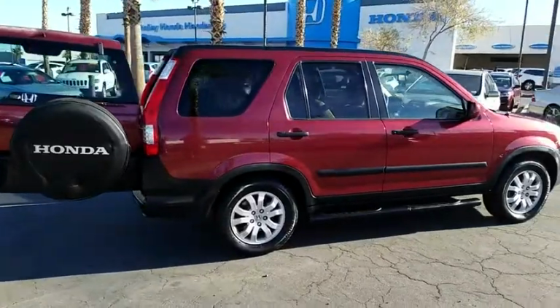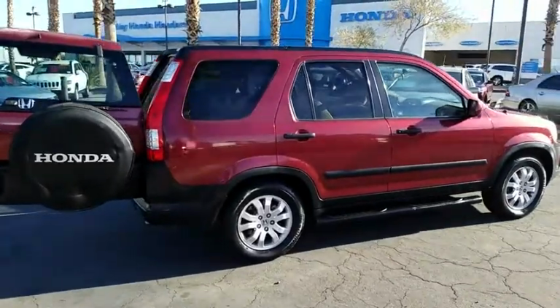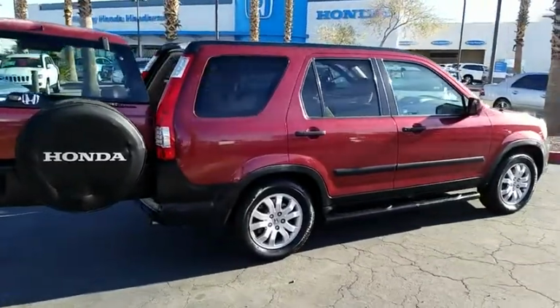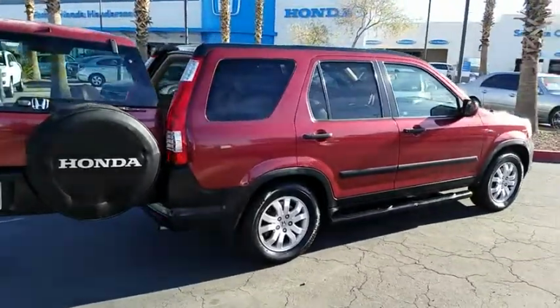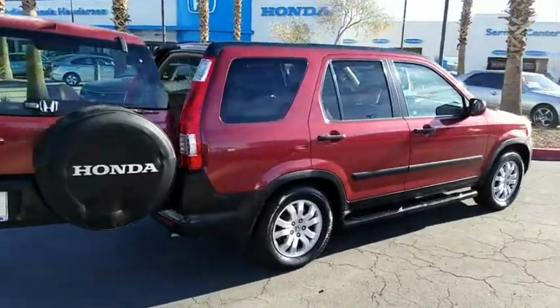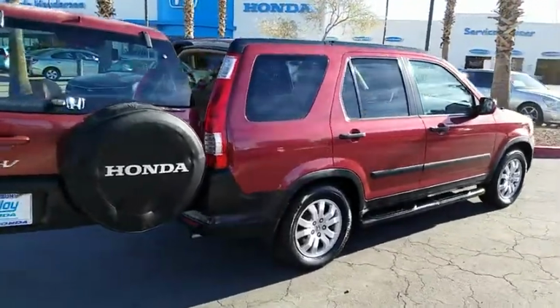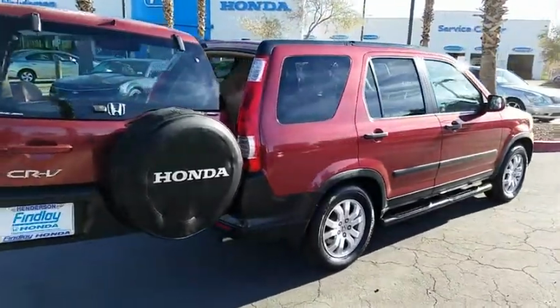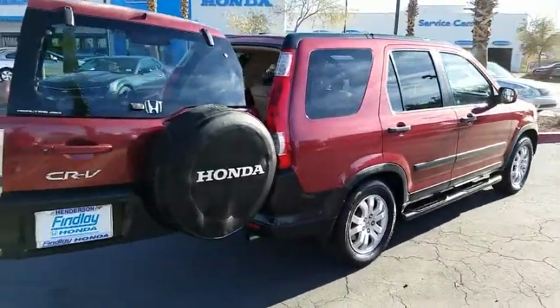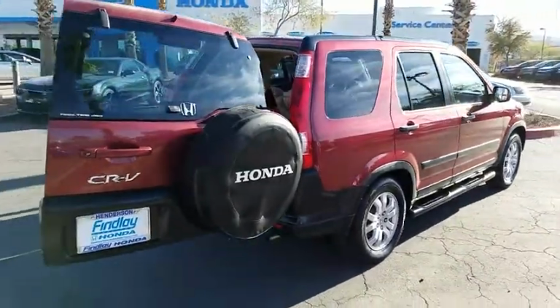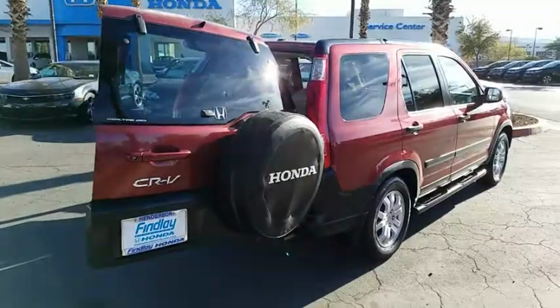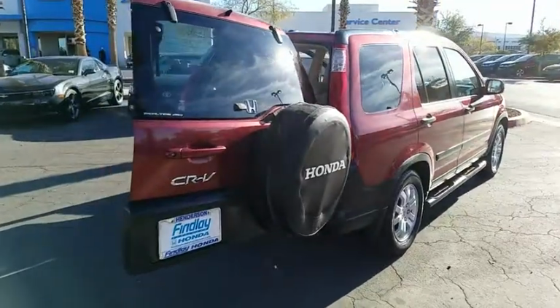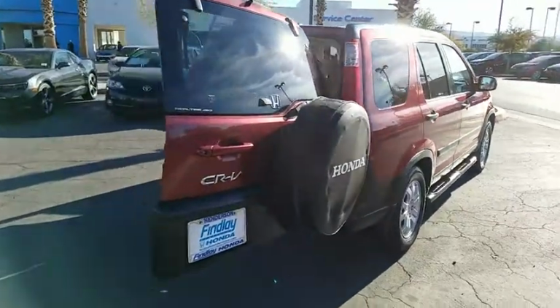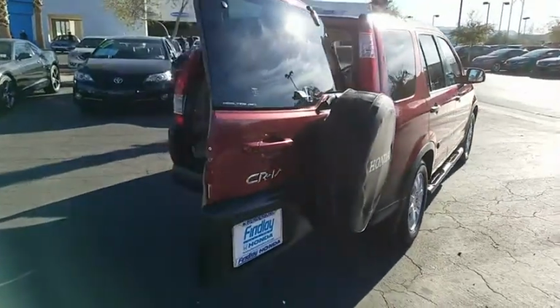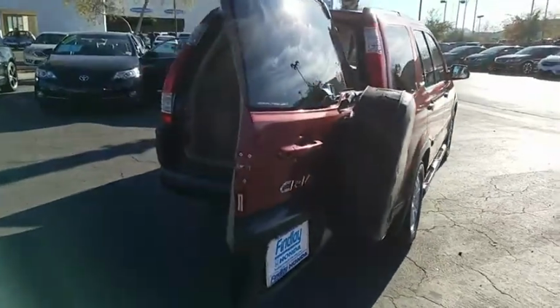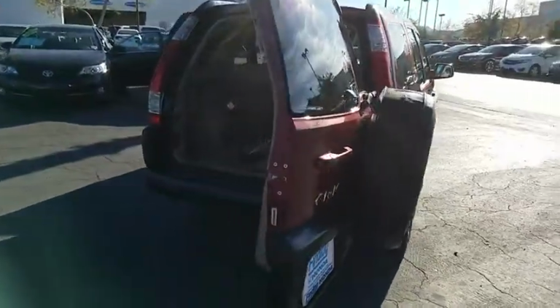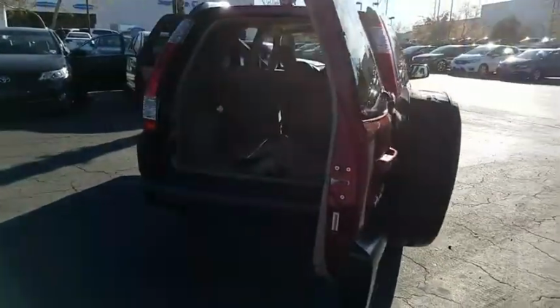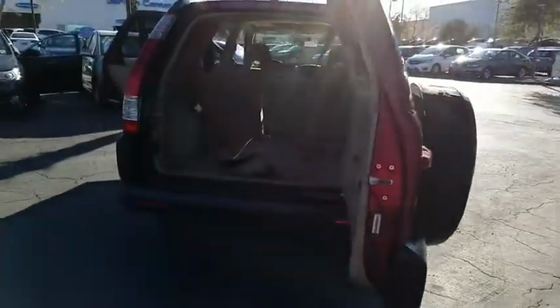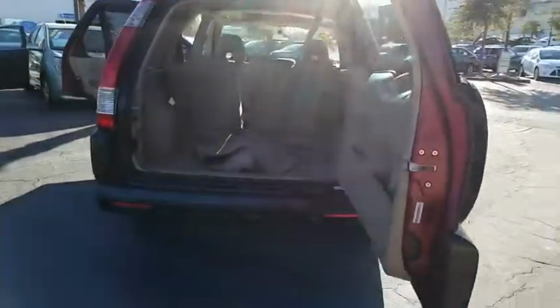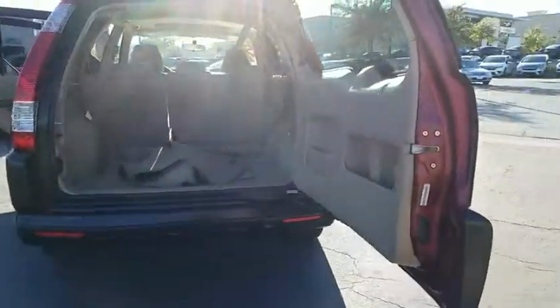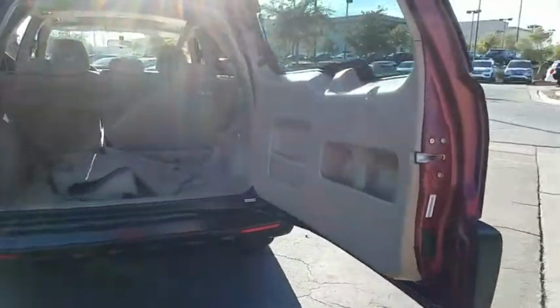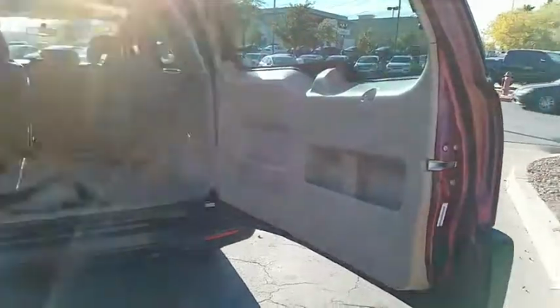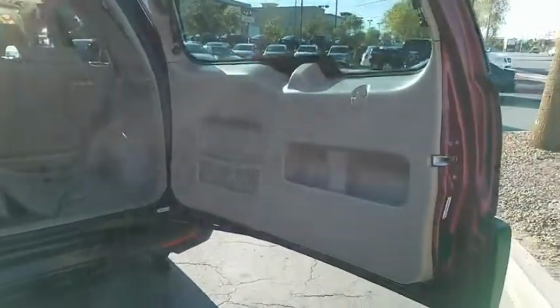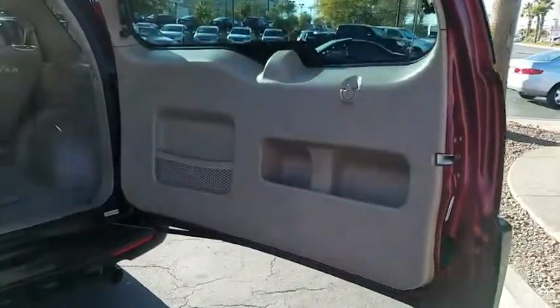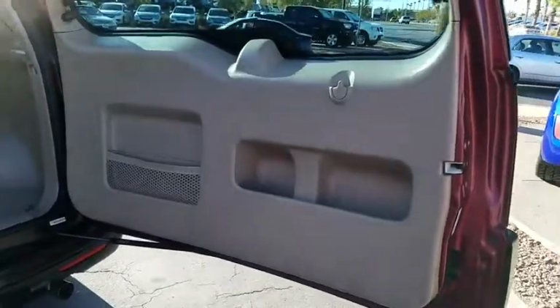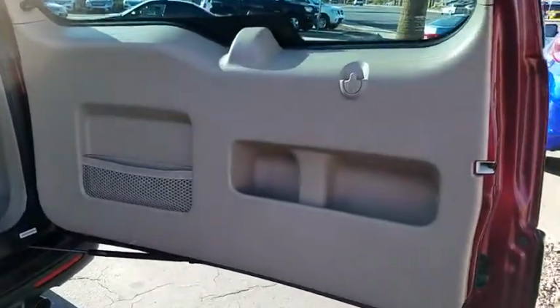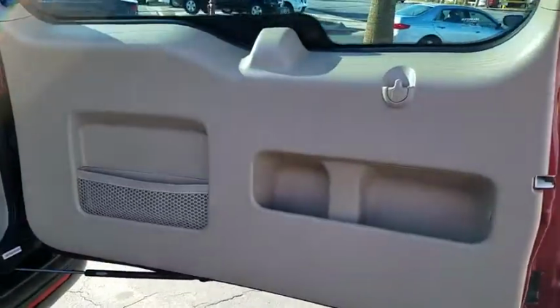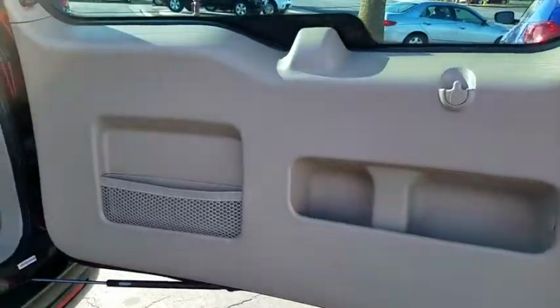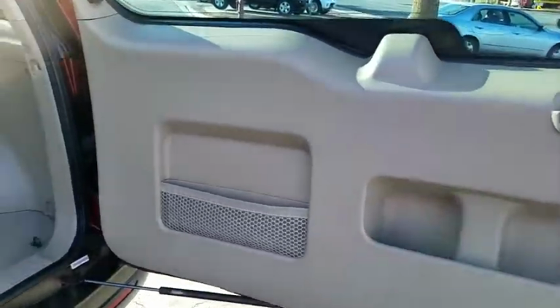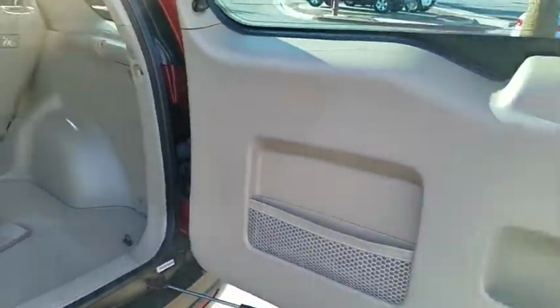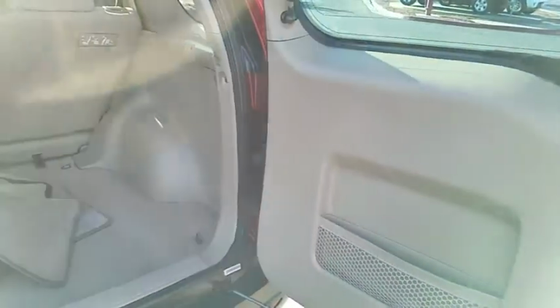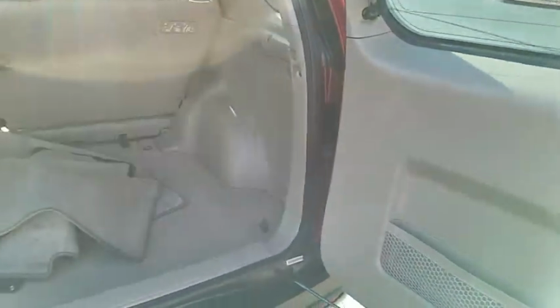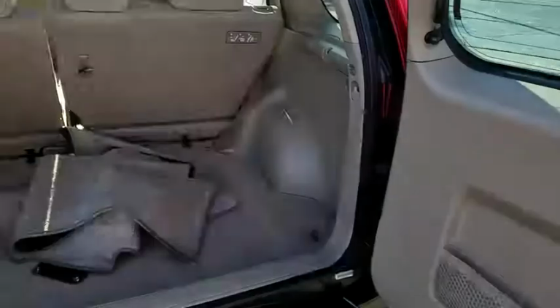This vehicle has less than 125,000 miles. Here are some of this vehicle's great options: steering wheel audio controls, four-wheel drive, moonroof, cruise control, five-speed automatic transmission with overdrive, rear window defroster.